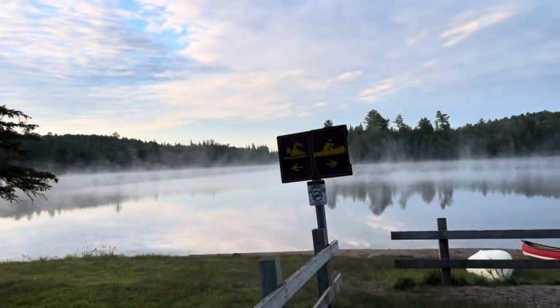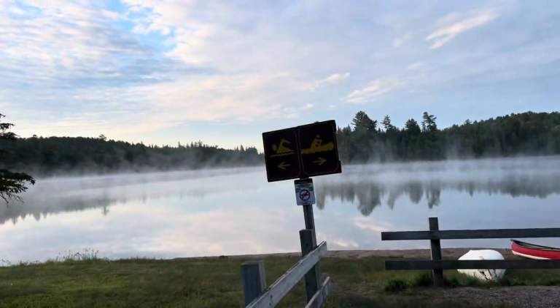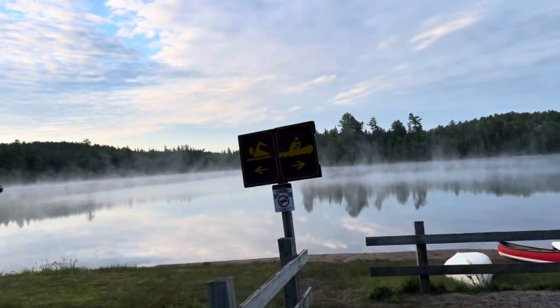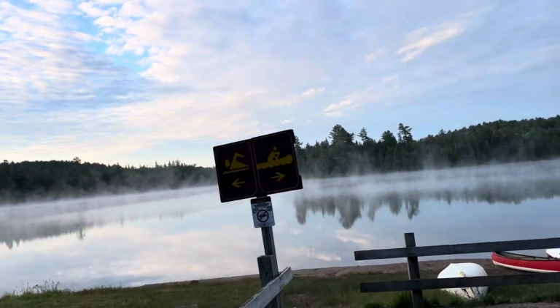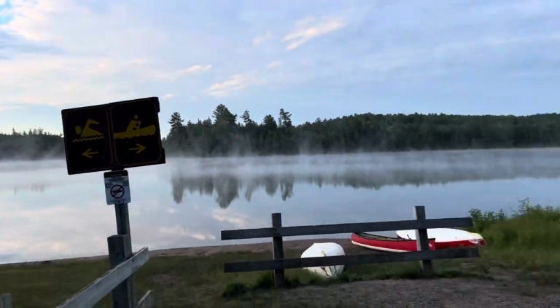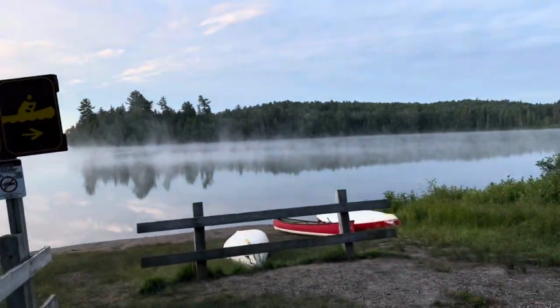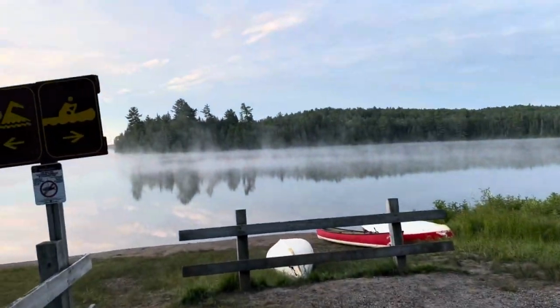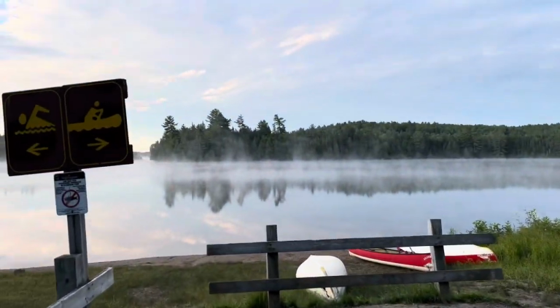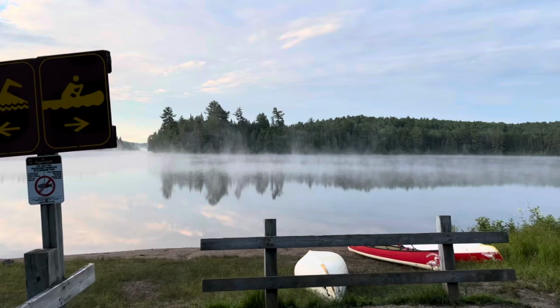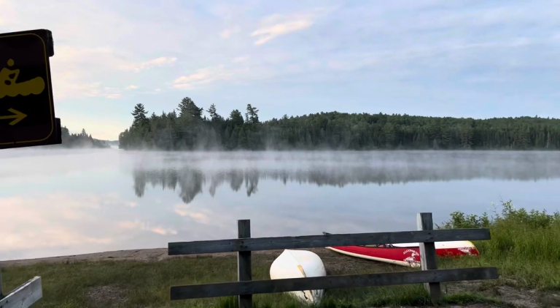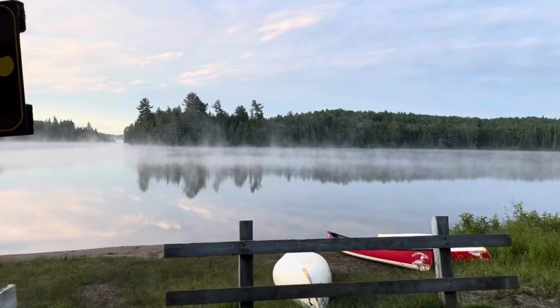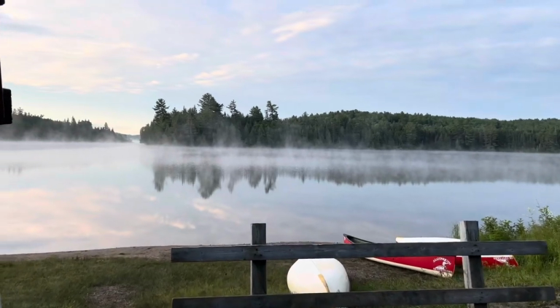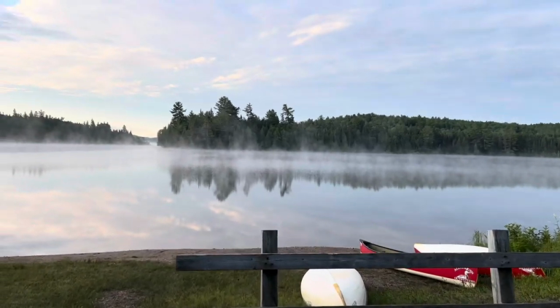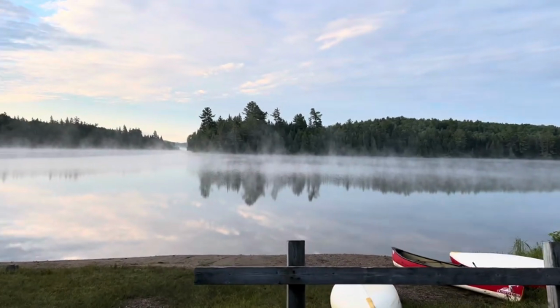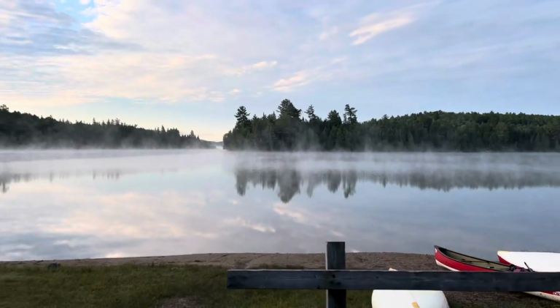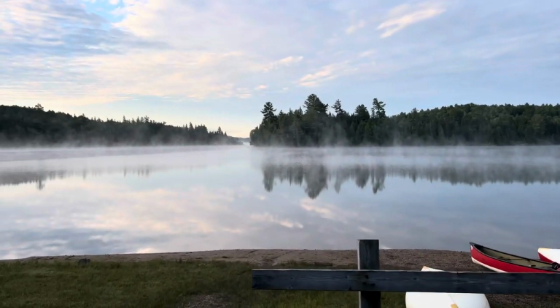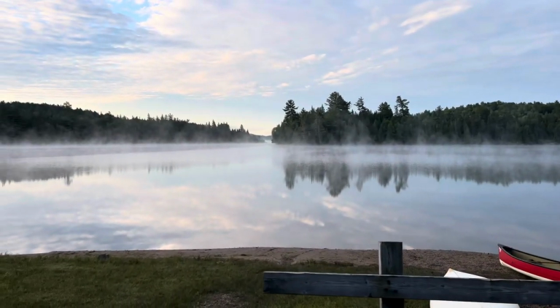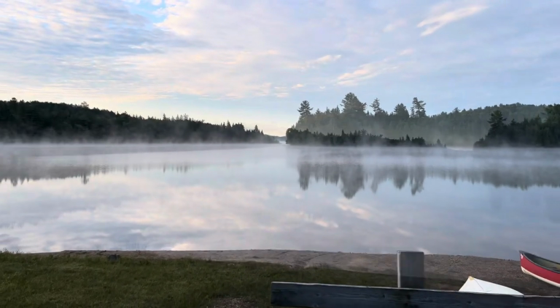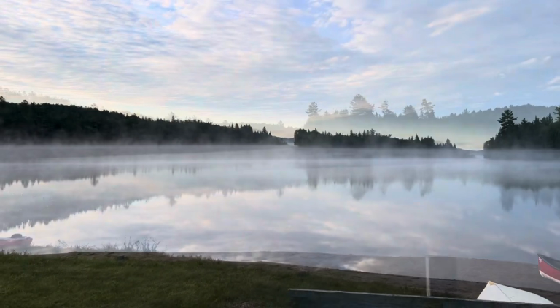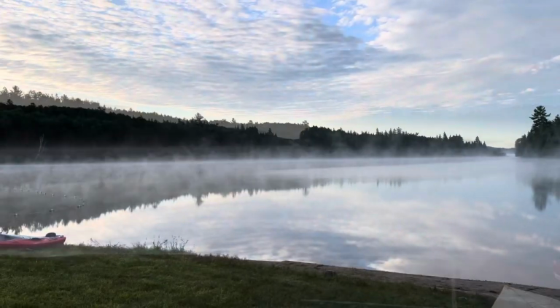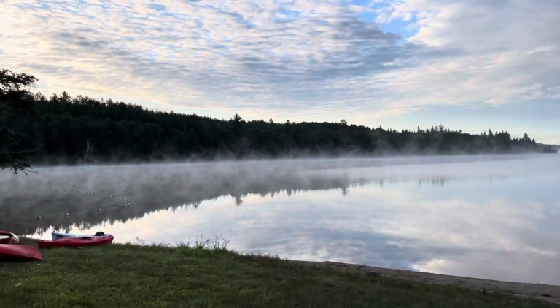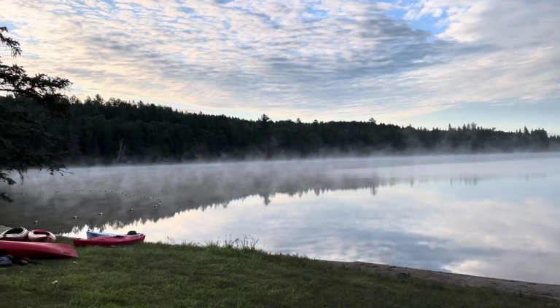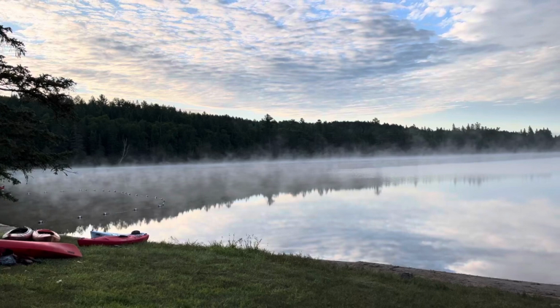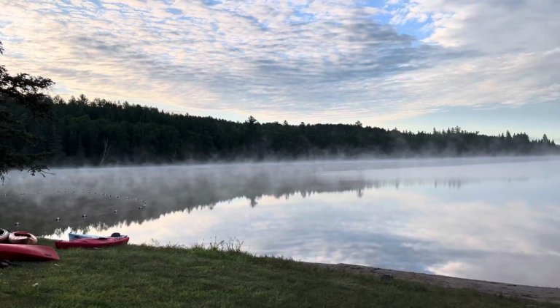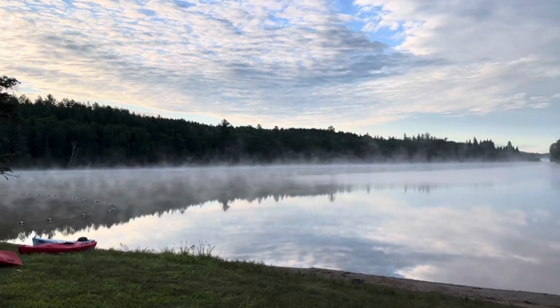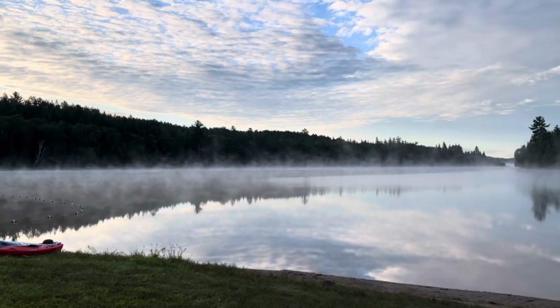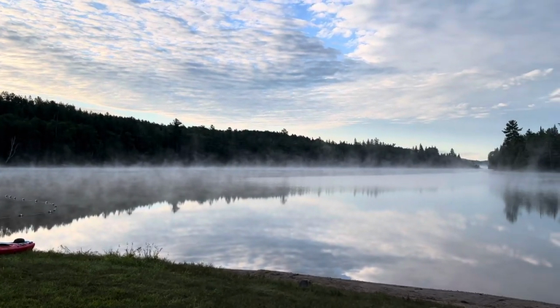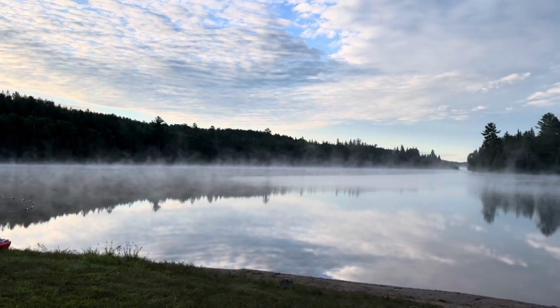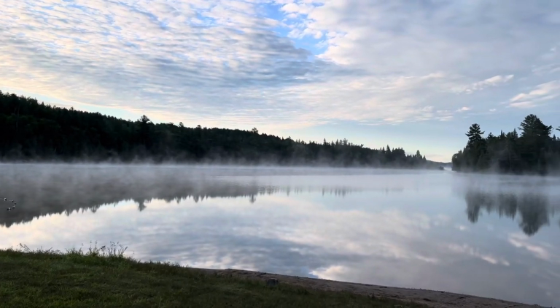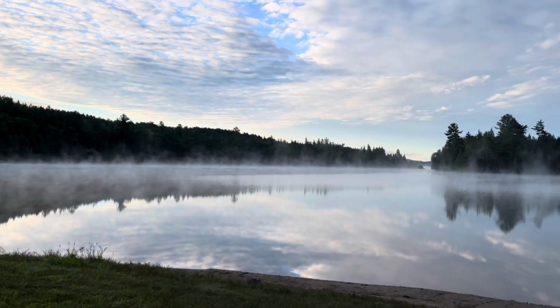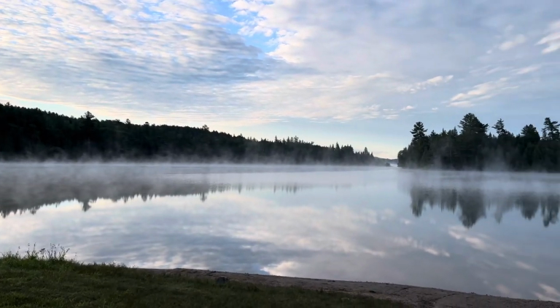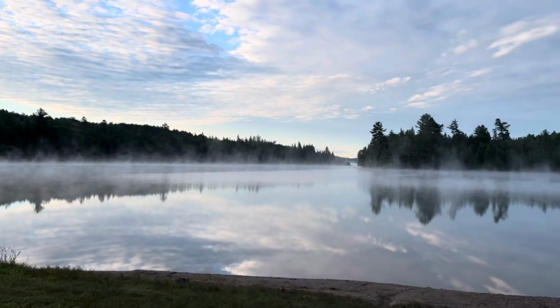It's 6 a.m. in the morning. Went for a walk at the lakeside — look at this beautiful view, so serene, so mesmerizing. You can see the fog, you can see the mist.